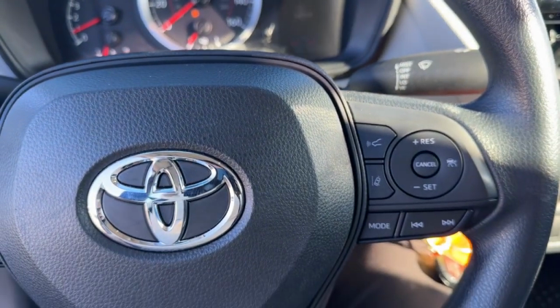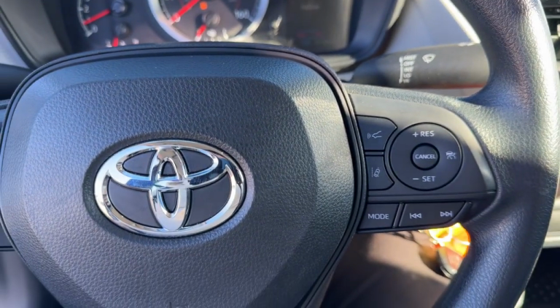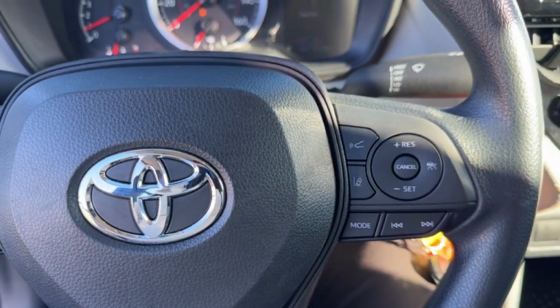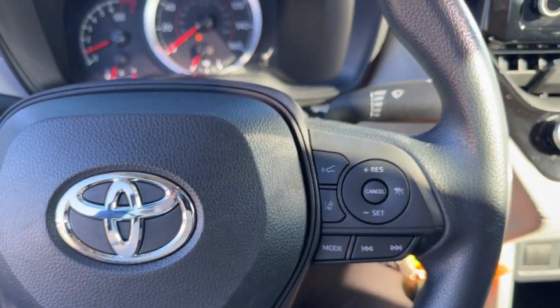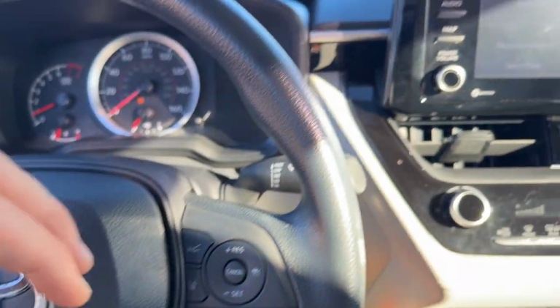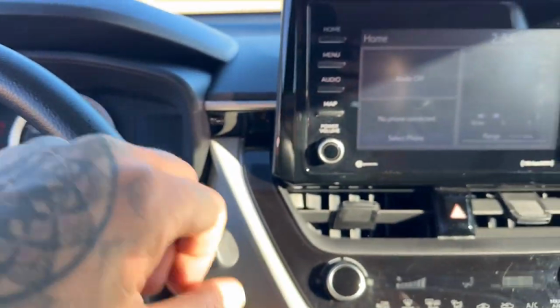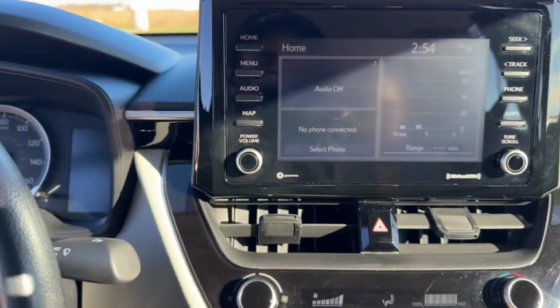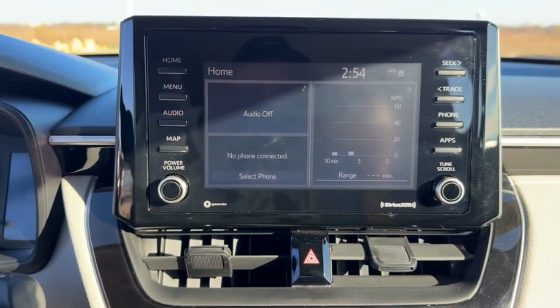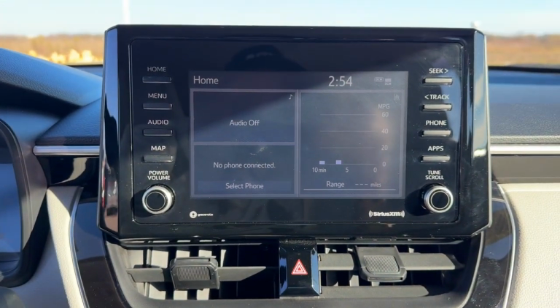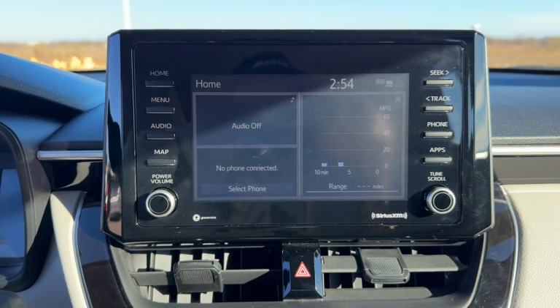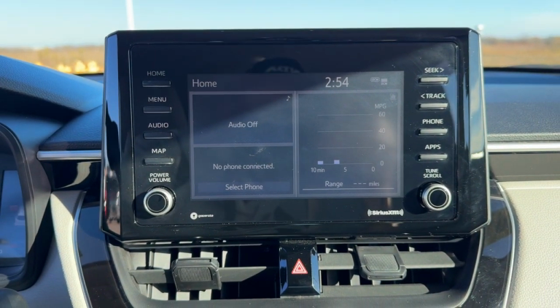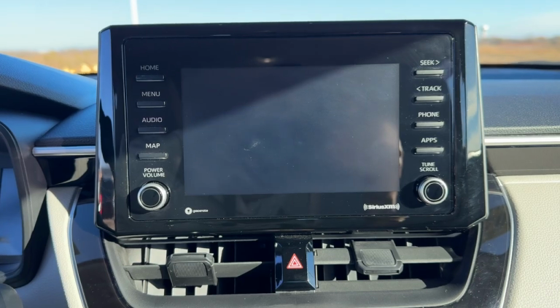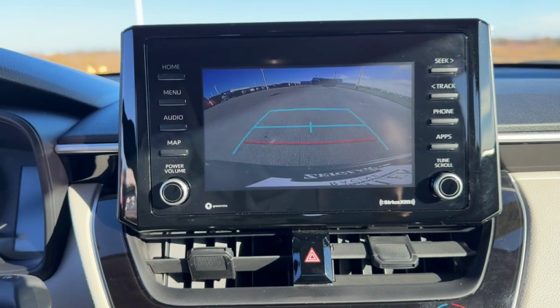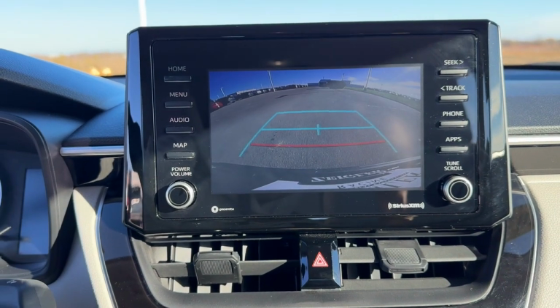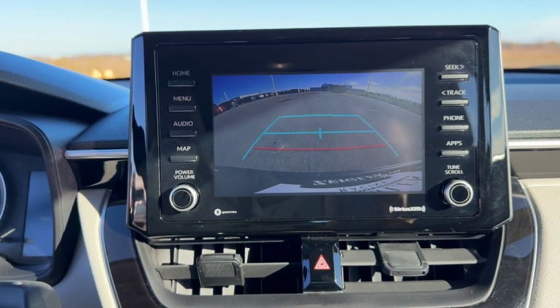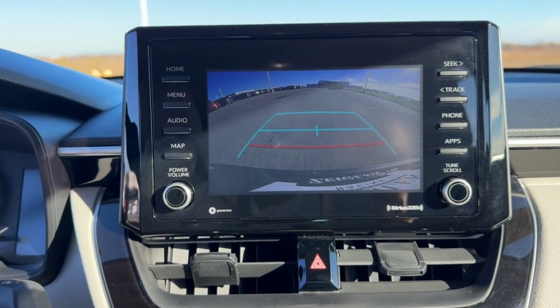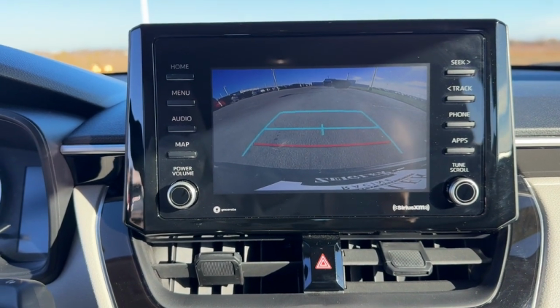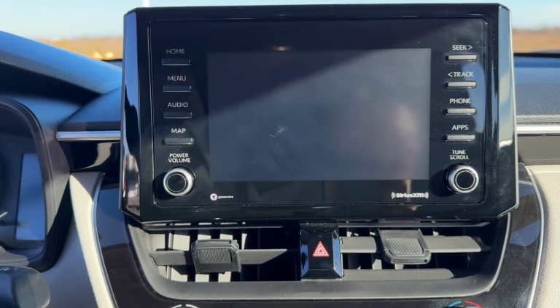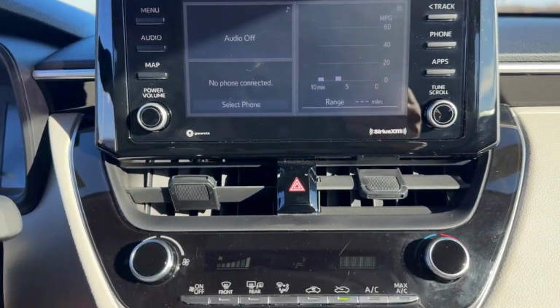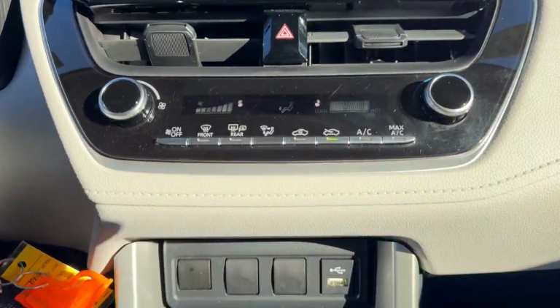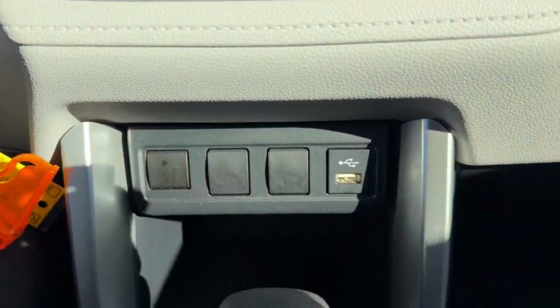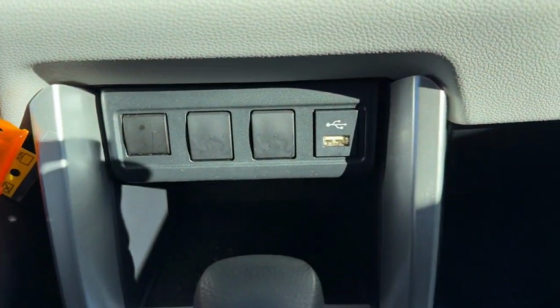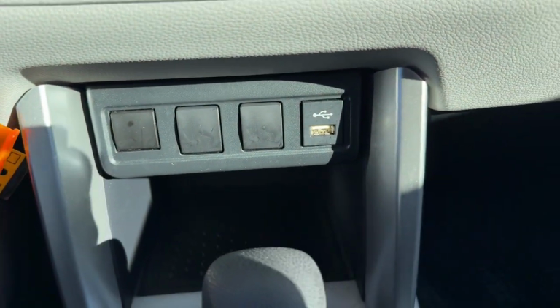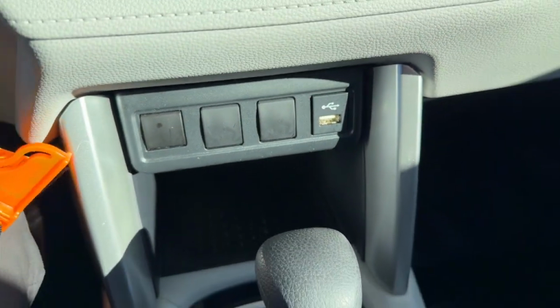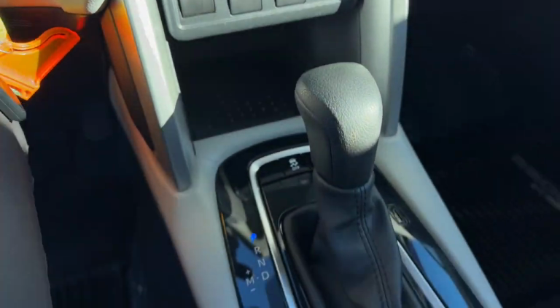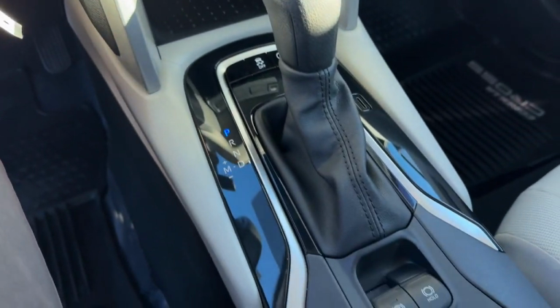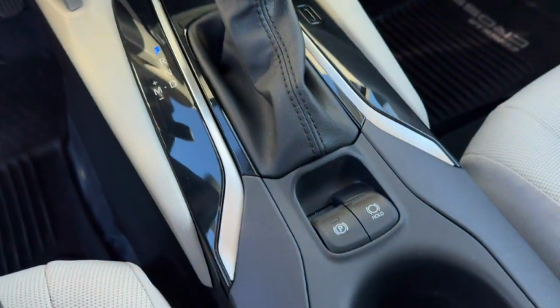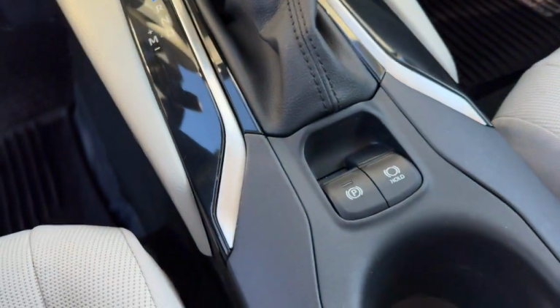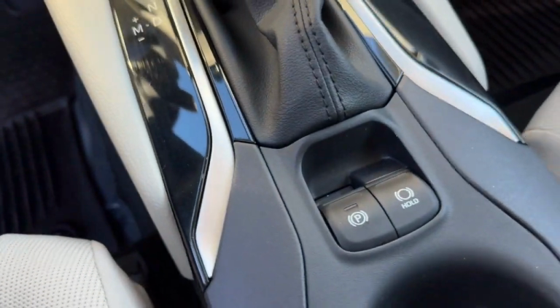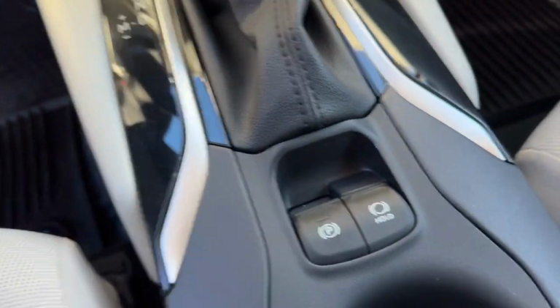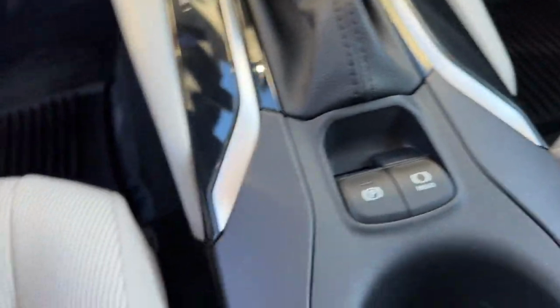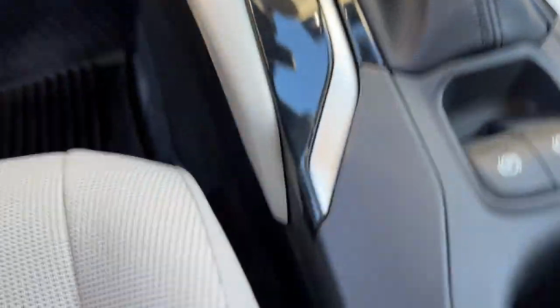You got lane departure warnings, forward collision warnings, and Apple CarPlay and Android Auto capabilities along with your backup camera. There's also a USB port to charge devices and your auto brake hold.